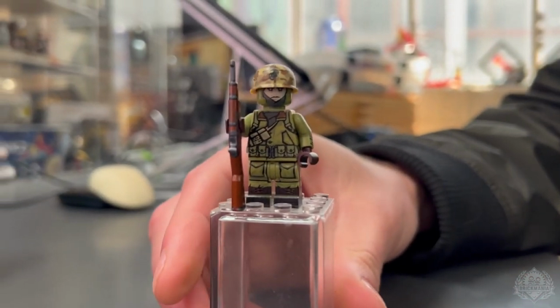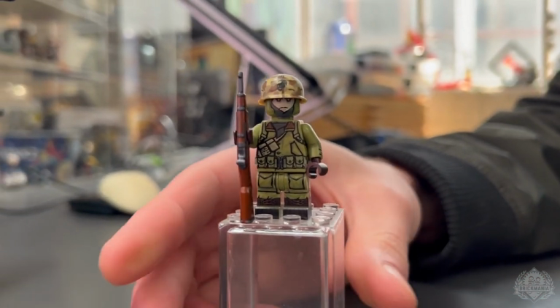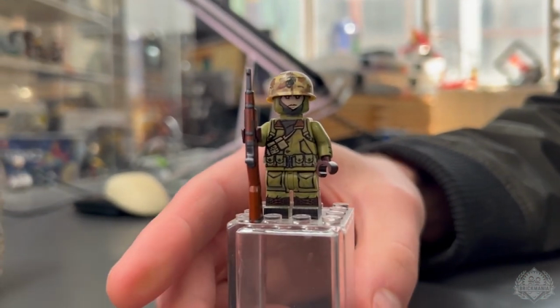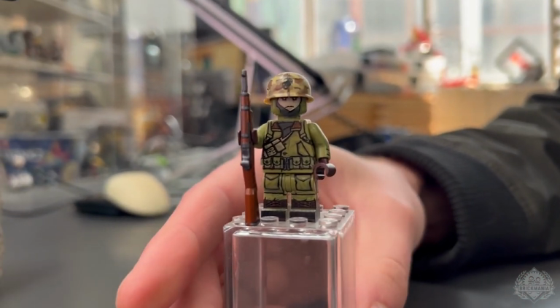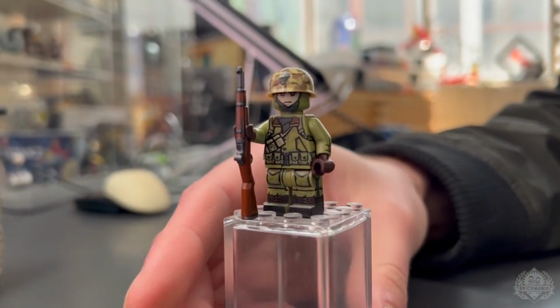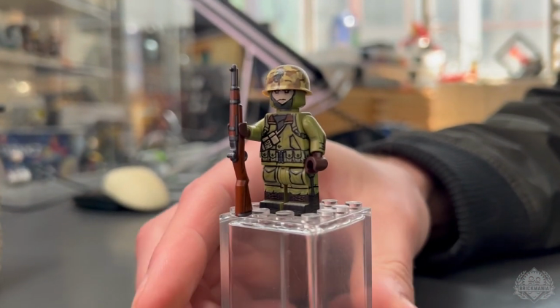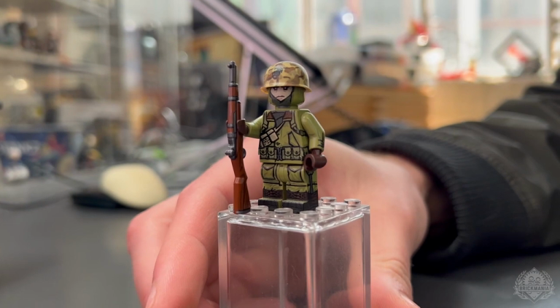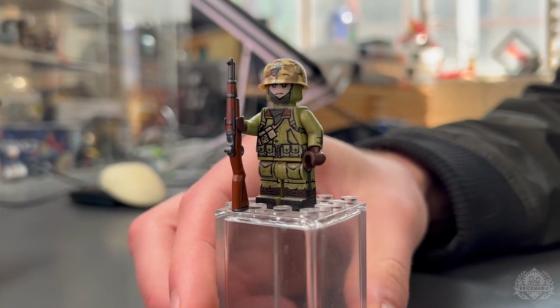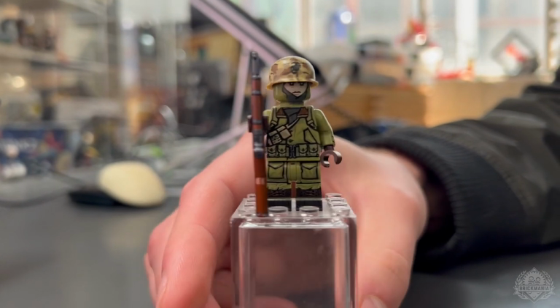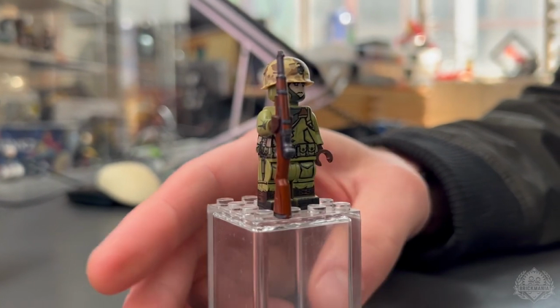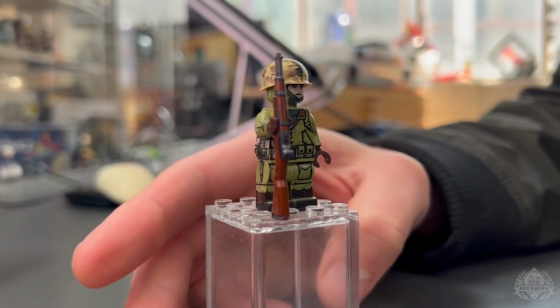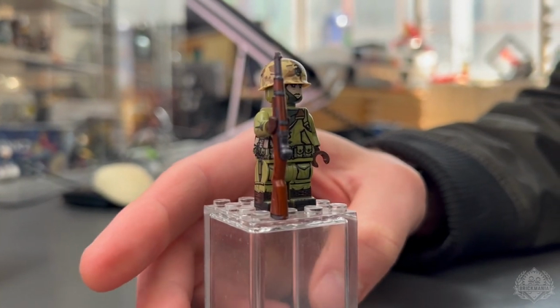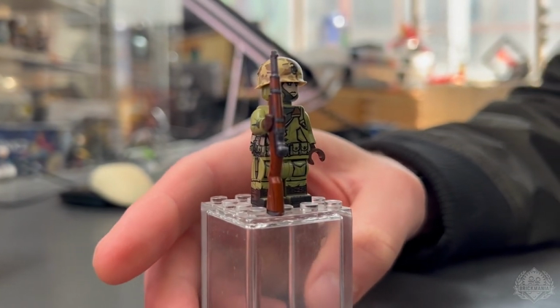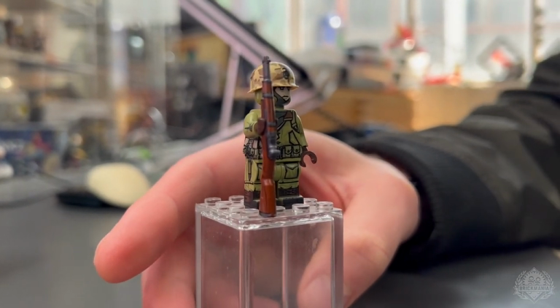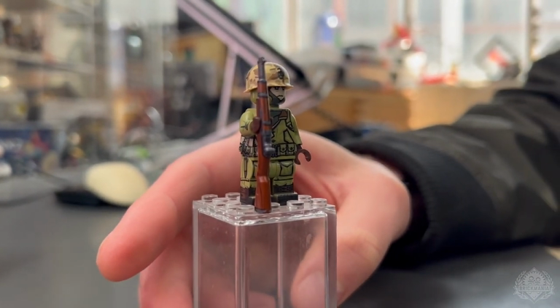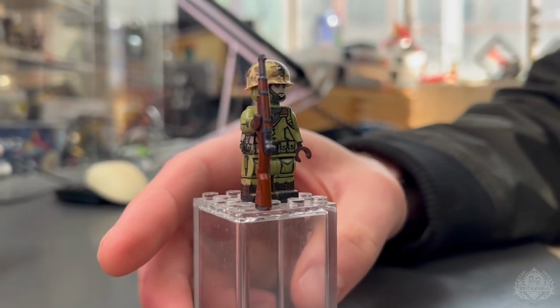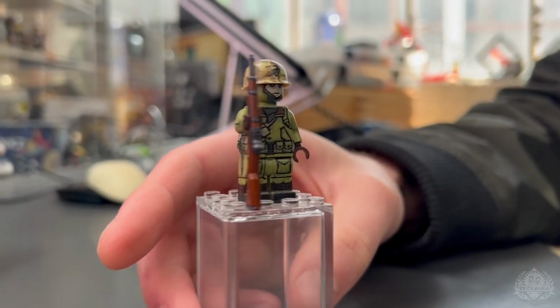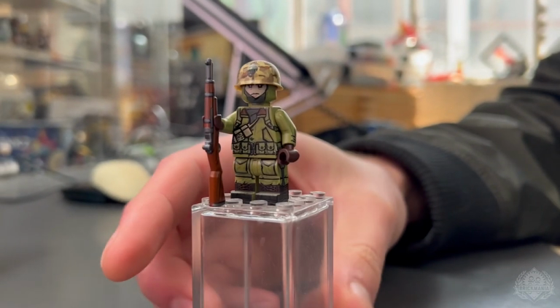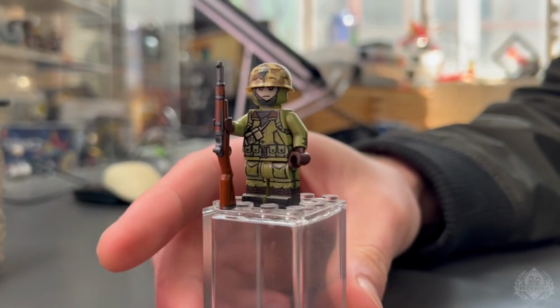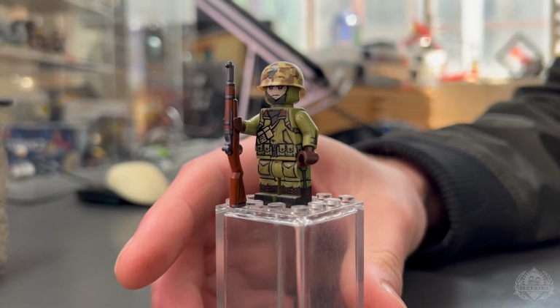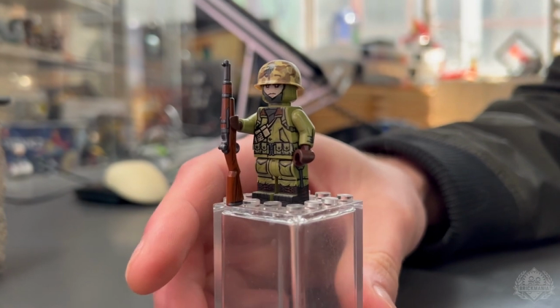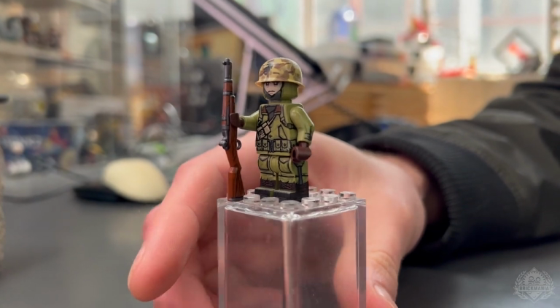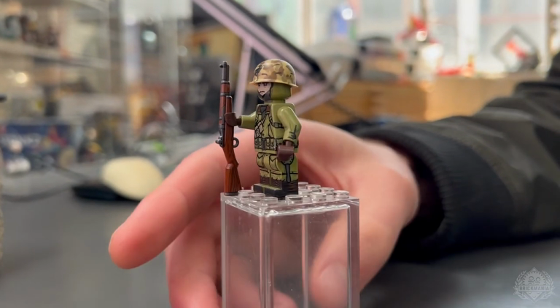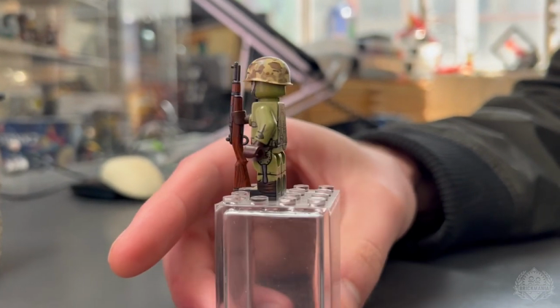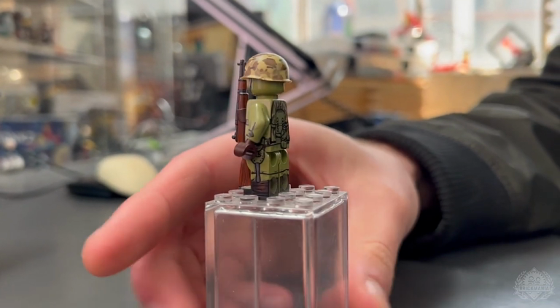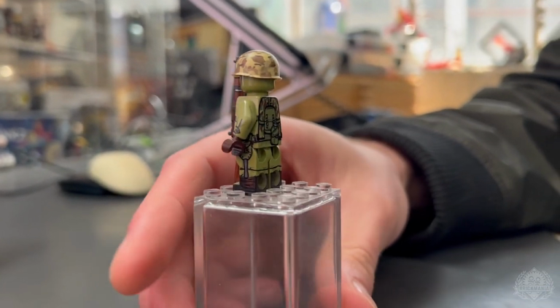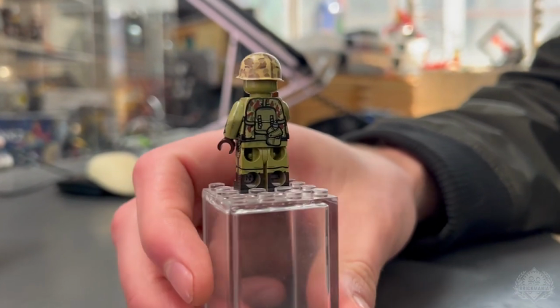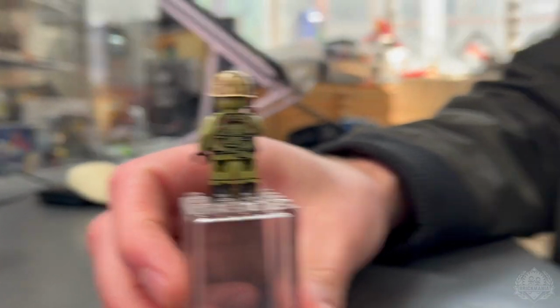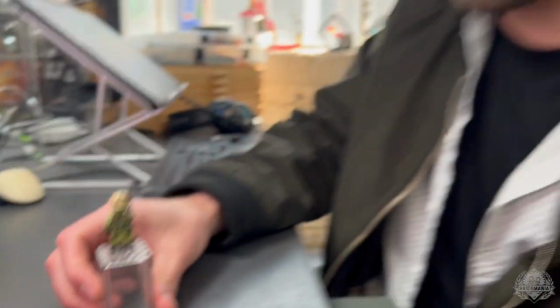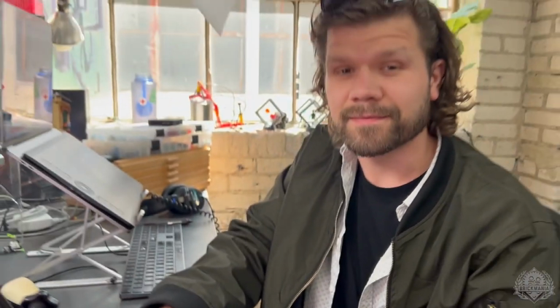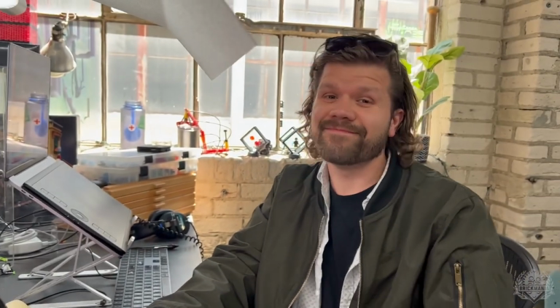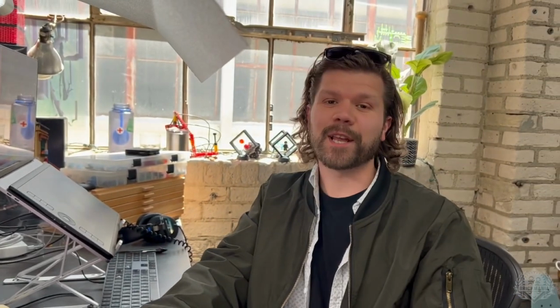Definitely an essential piece for Korean War MOC builders as well. It's something that hasn't been in our inventory for quite a while, so it's cool to see it returning in a standalone capacity, available now on Brickmania.com. Lando, thanks for checking in.